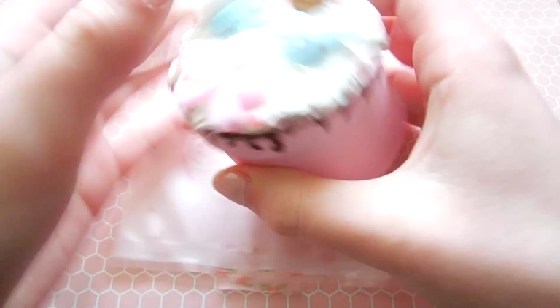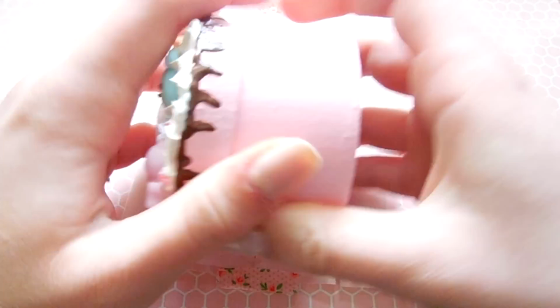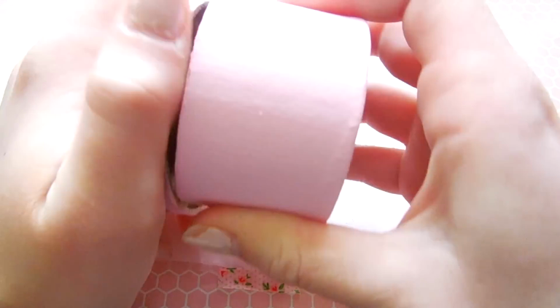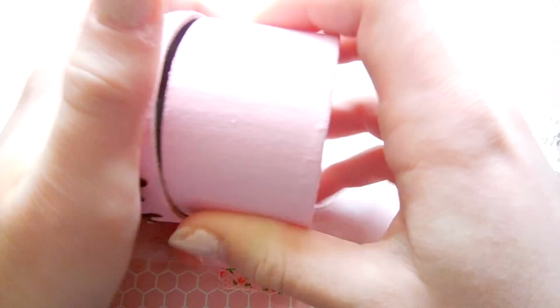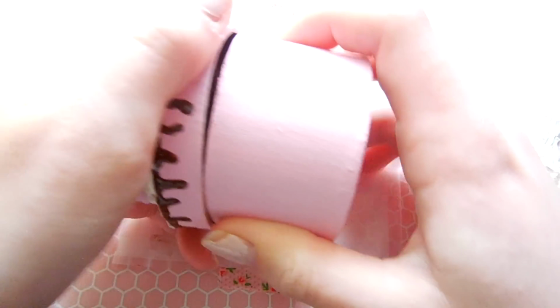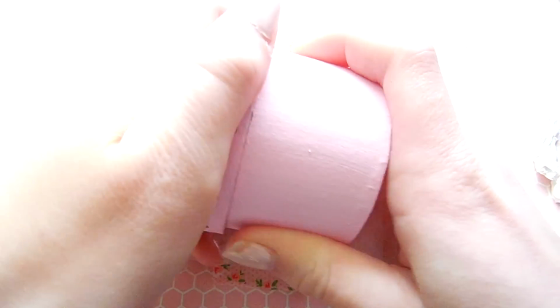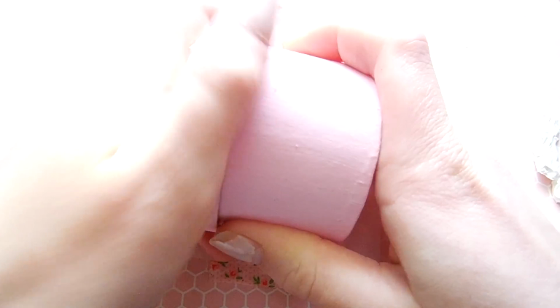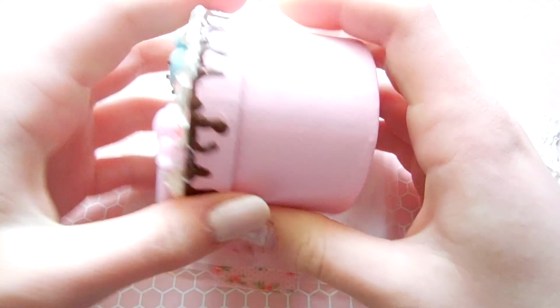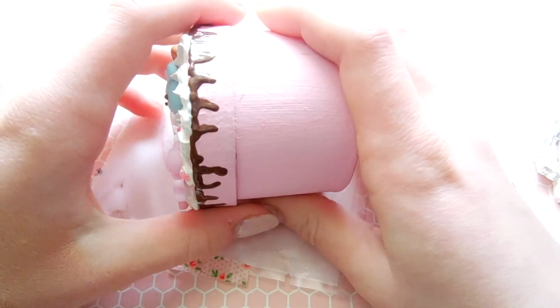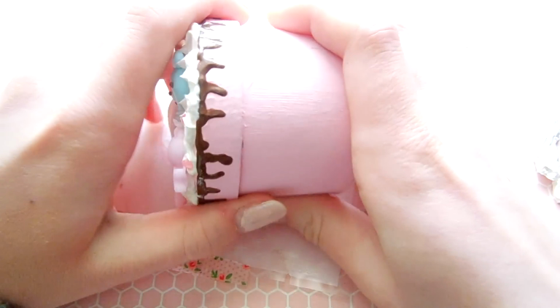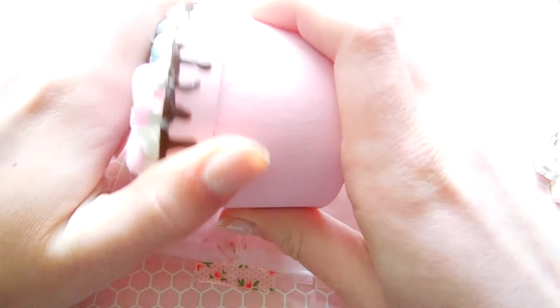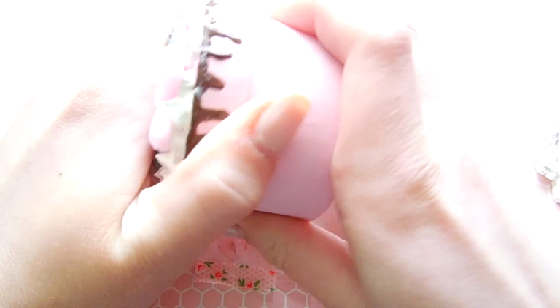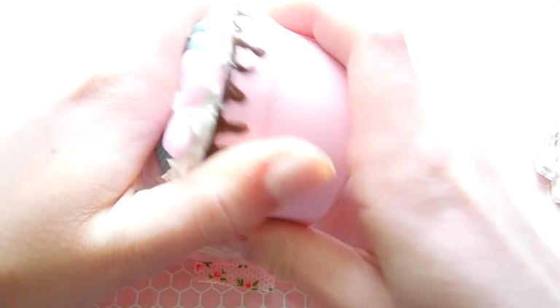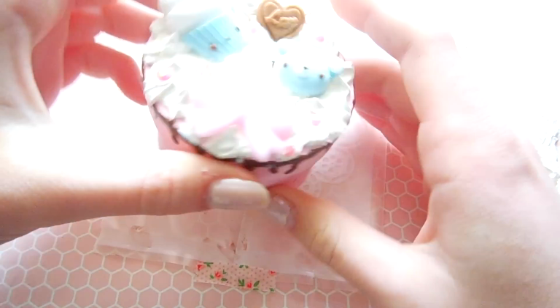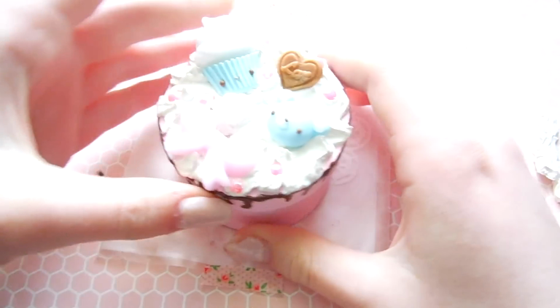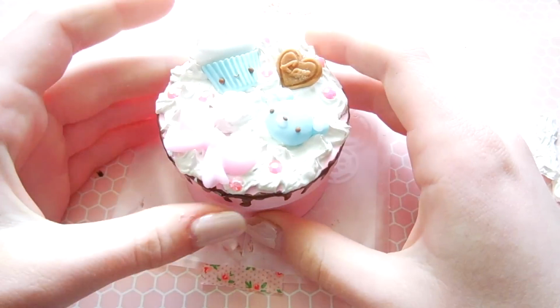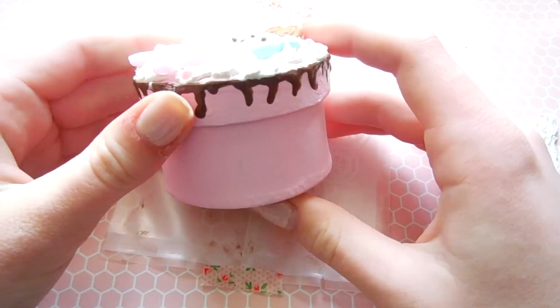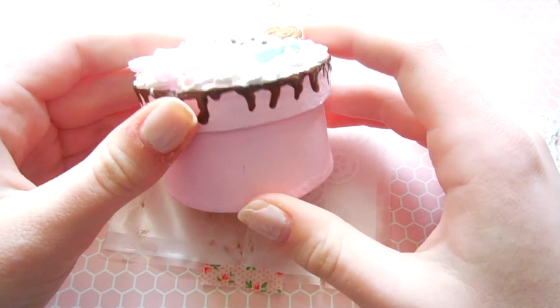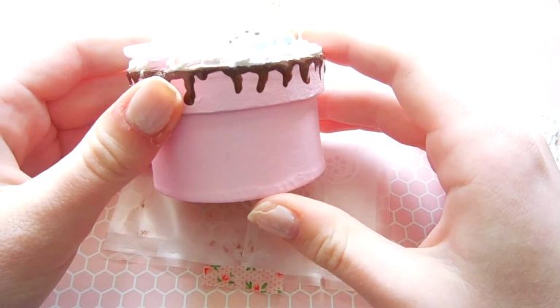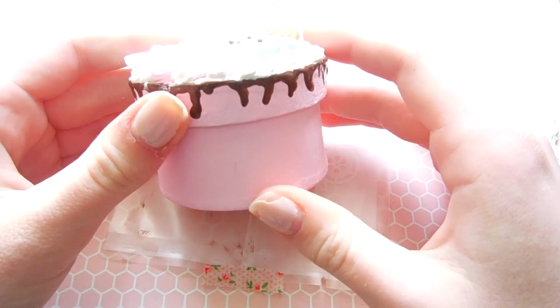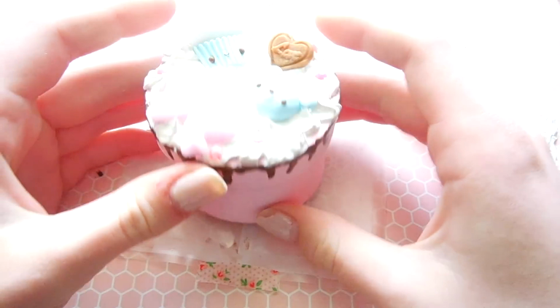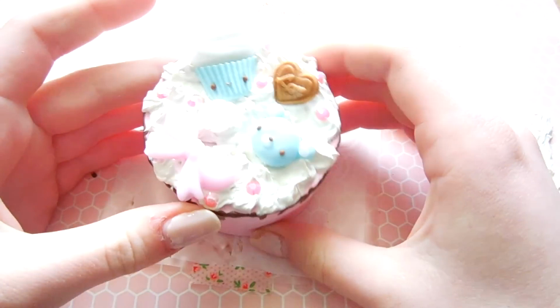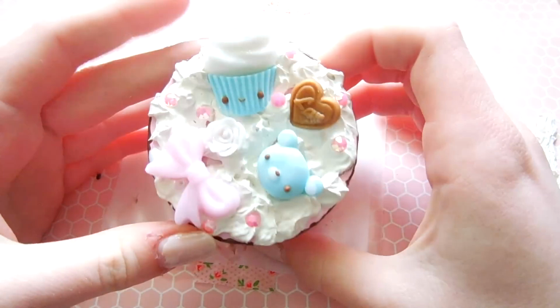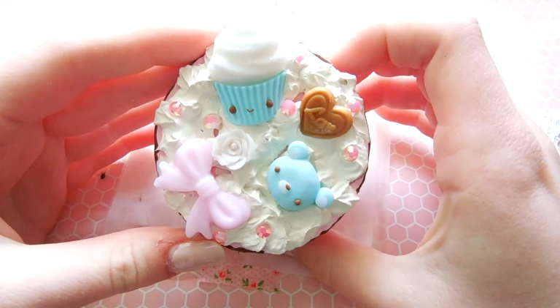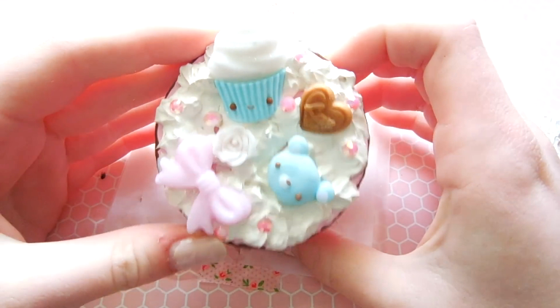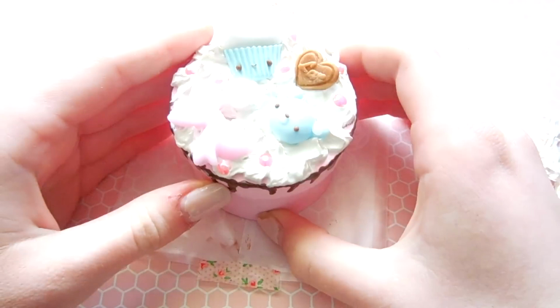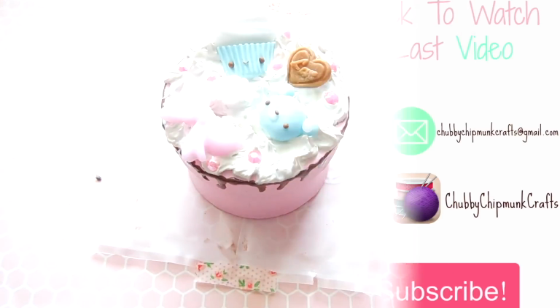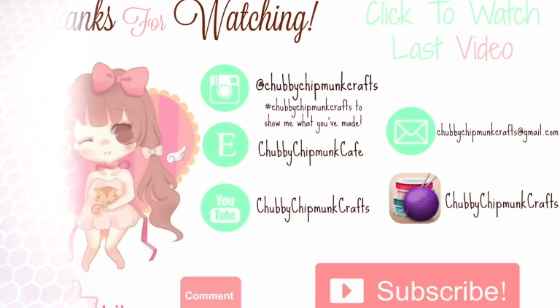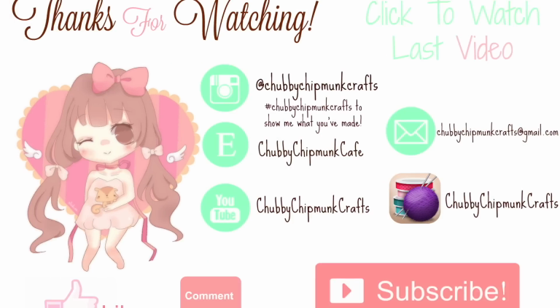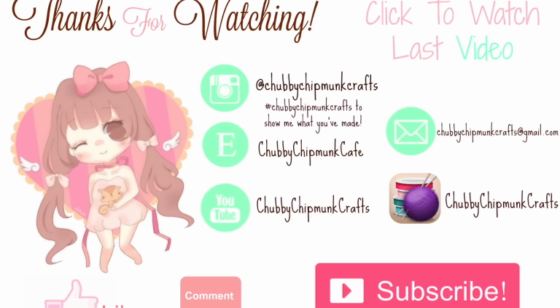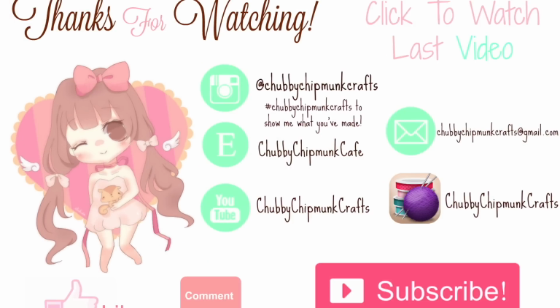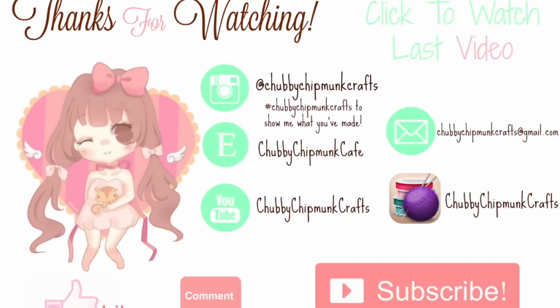Thank you guys so much for watching! I hope you enjoyed this video, and don't forget to like, comment, and subscribe for more adorable crafts. I'll see you next time!